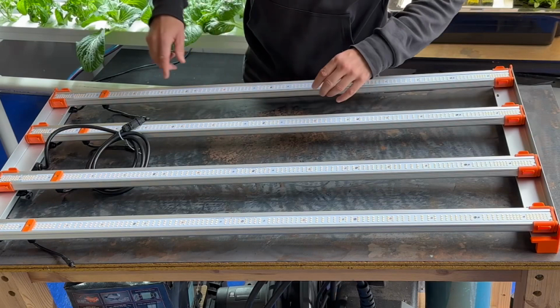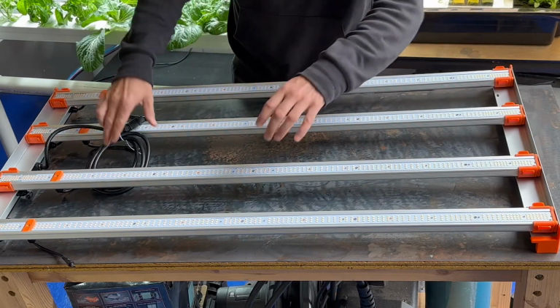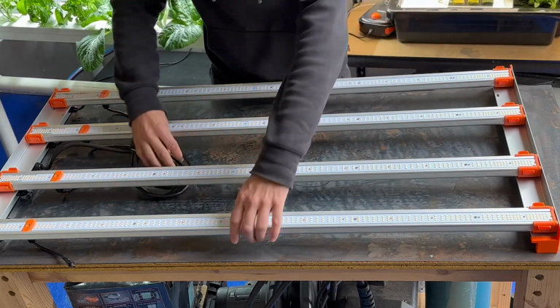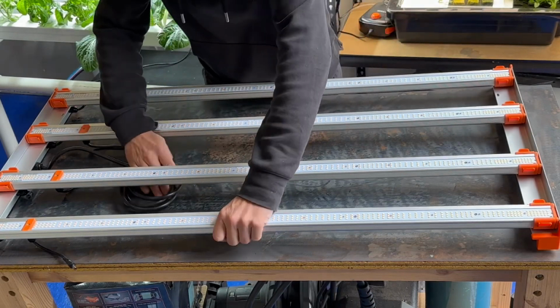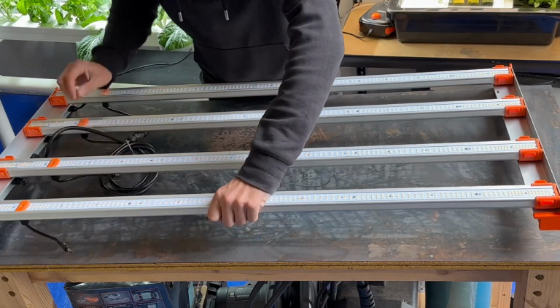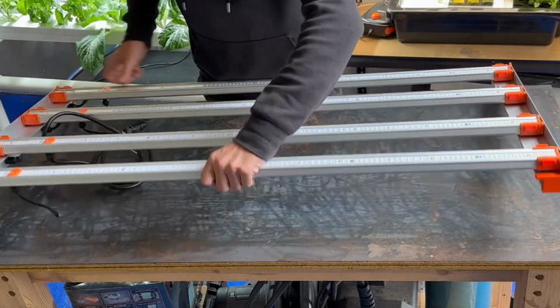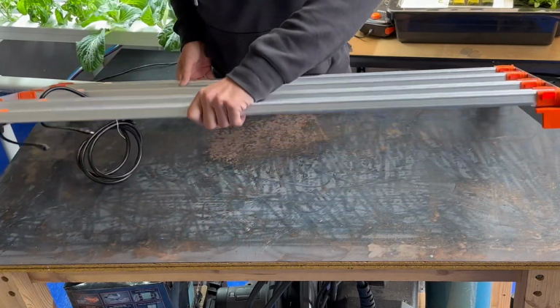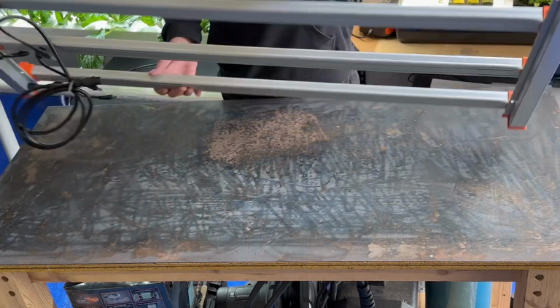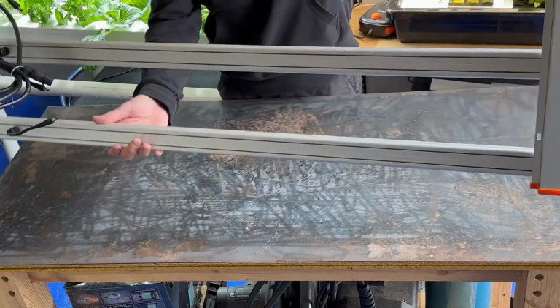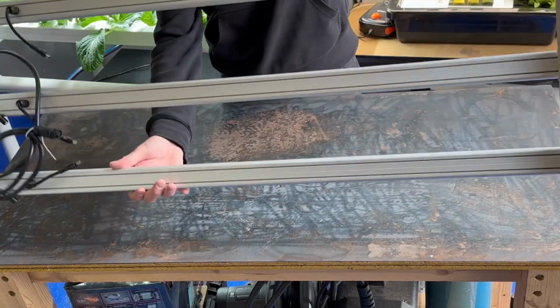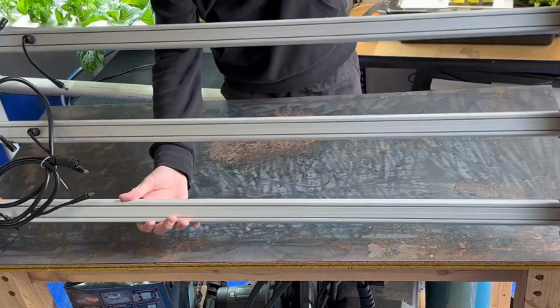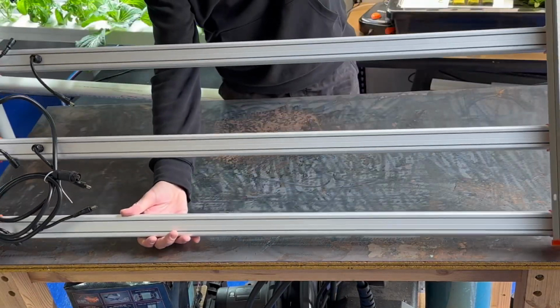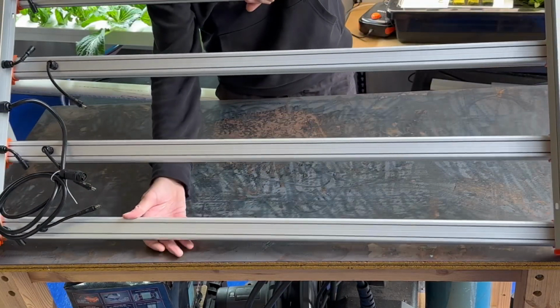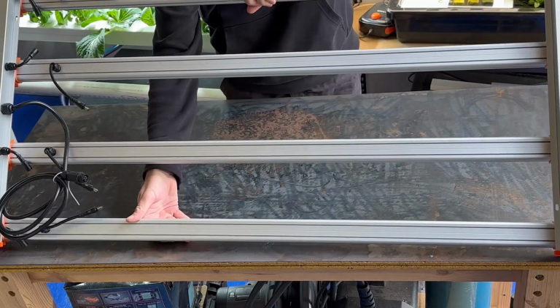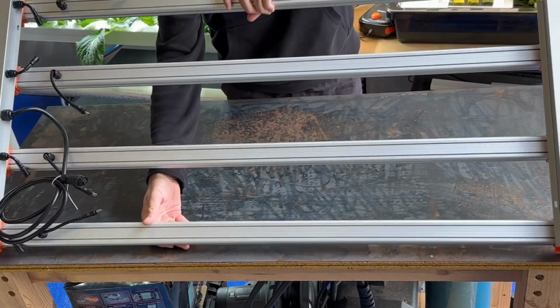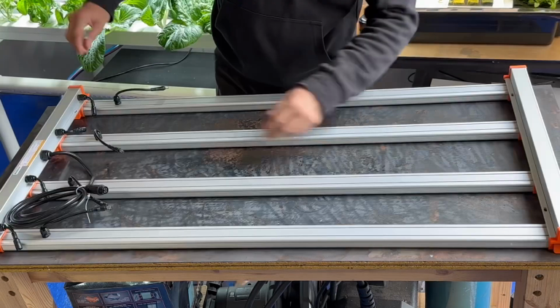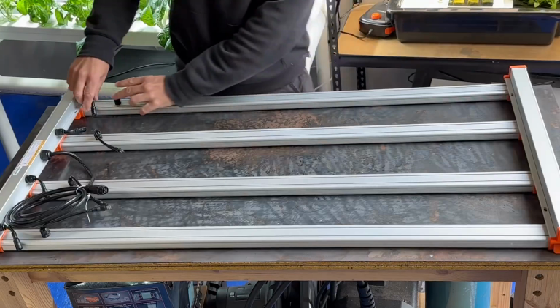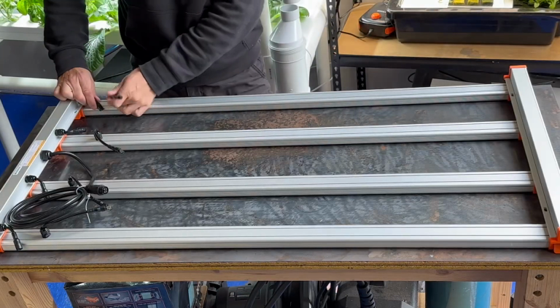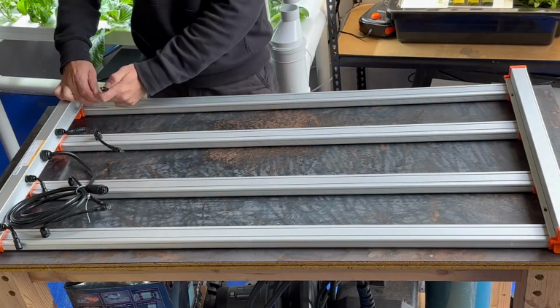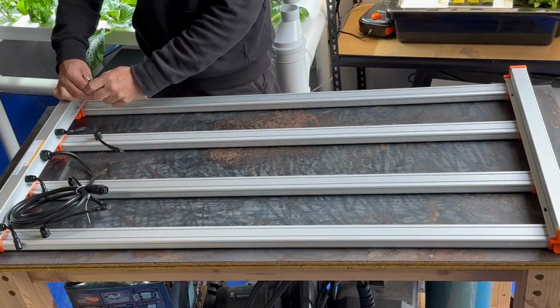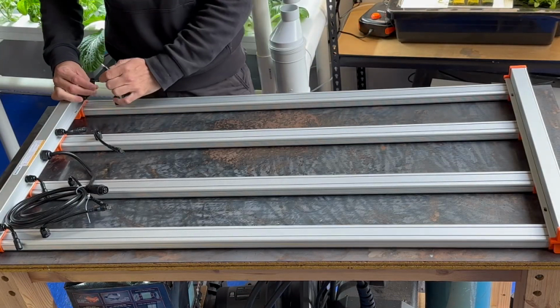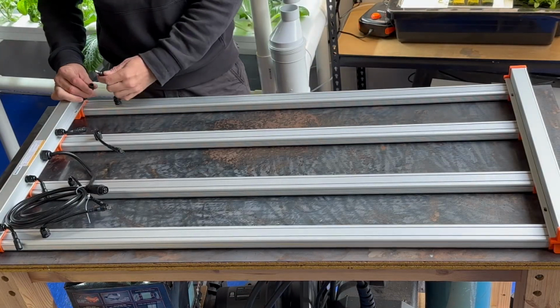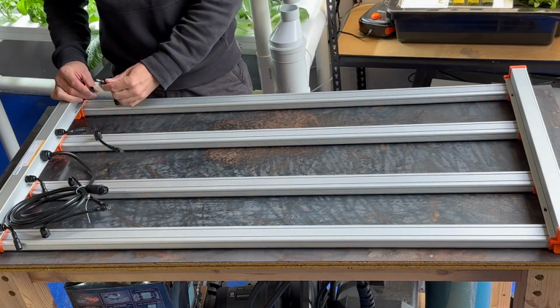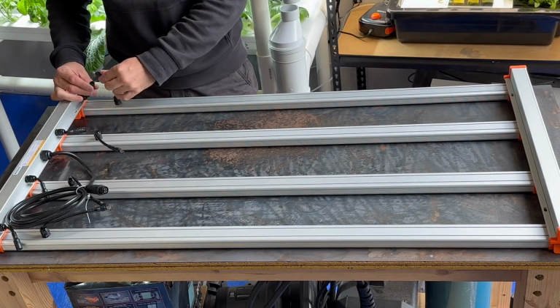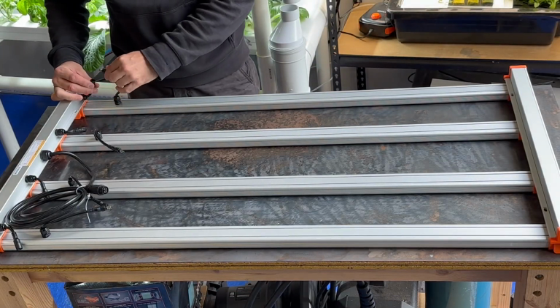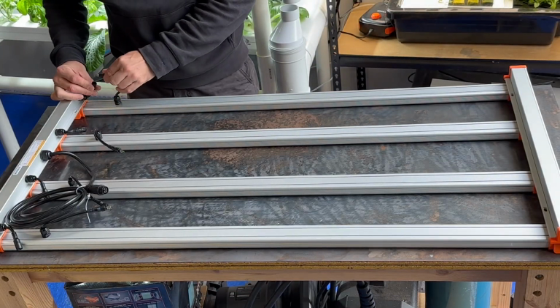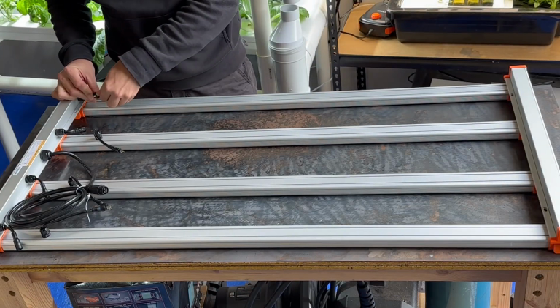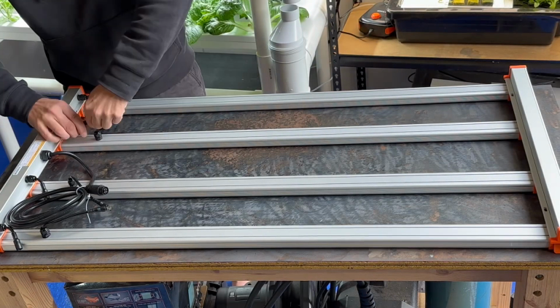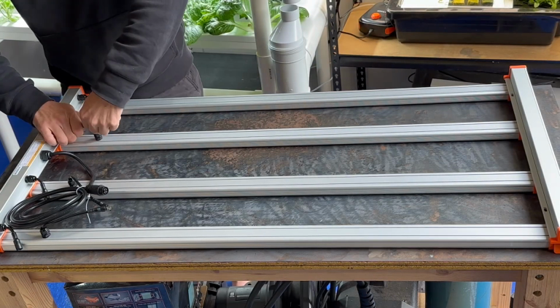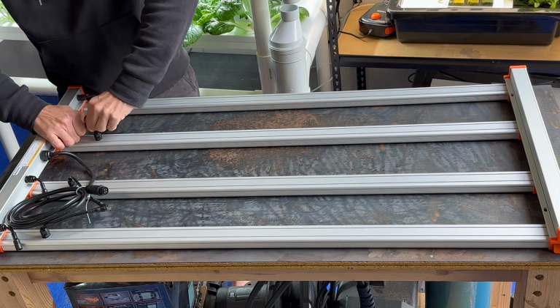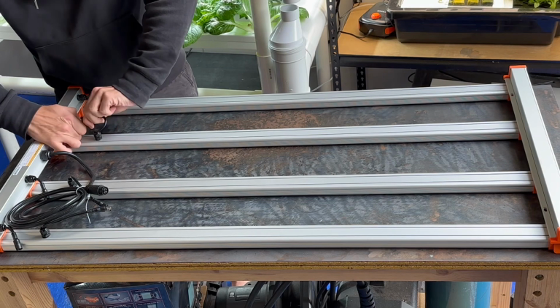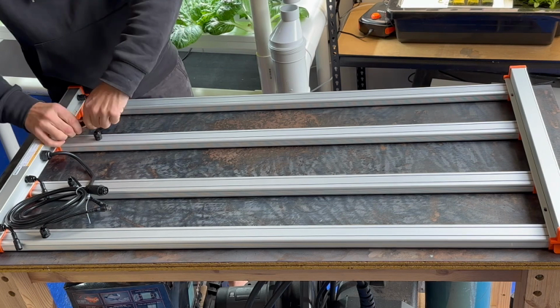Next we need to flip it over so the LEDs are facing down and connect up all the lights. Turn to lock.